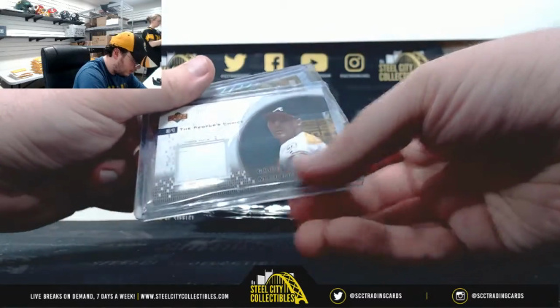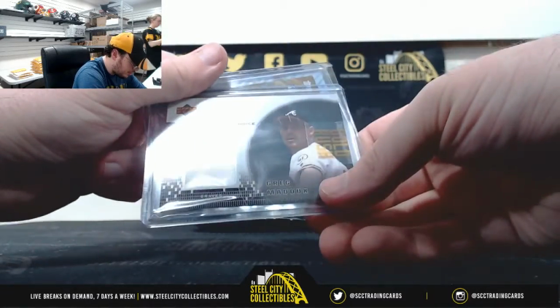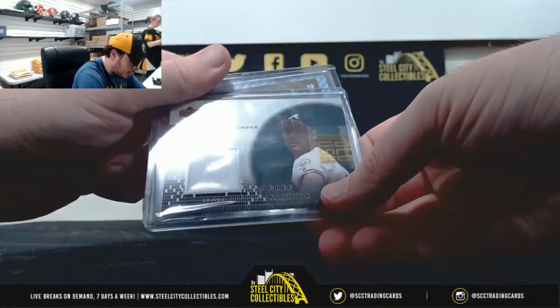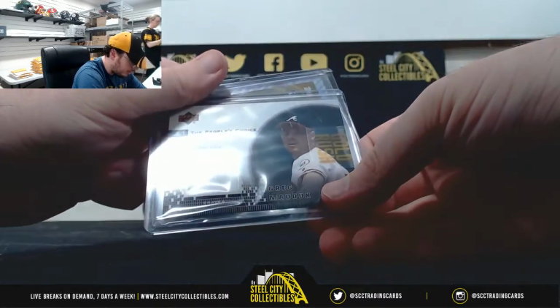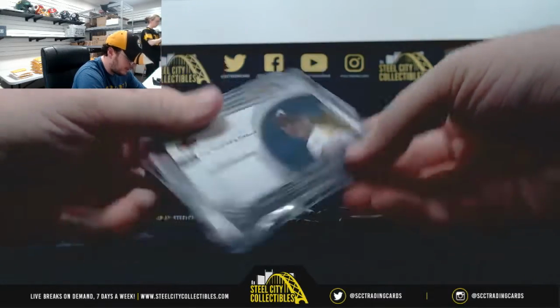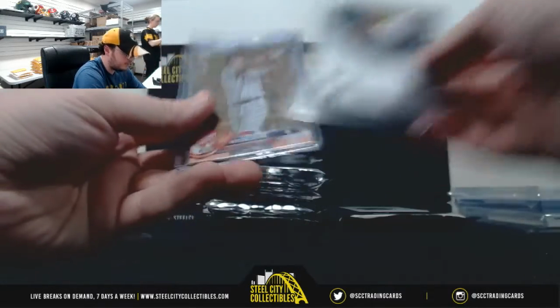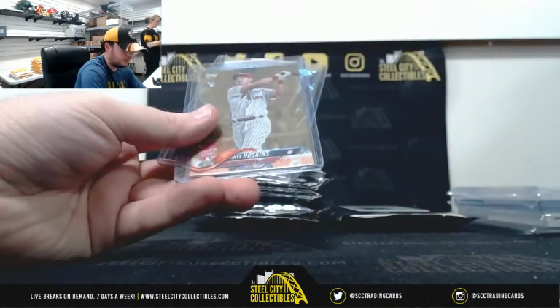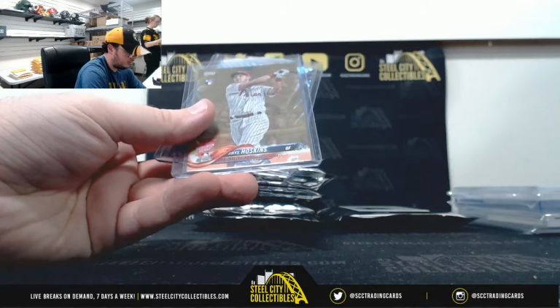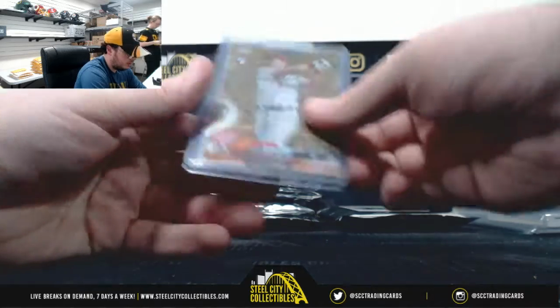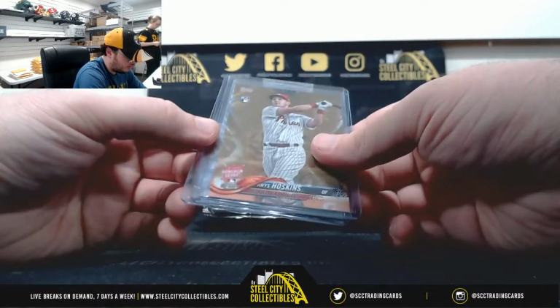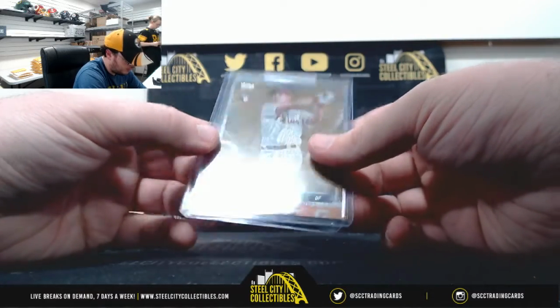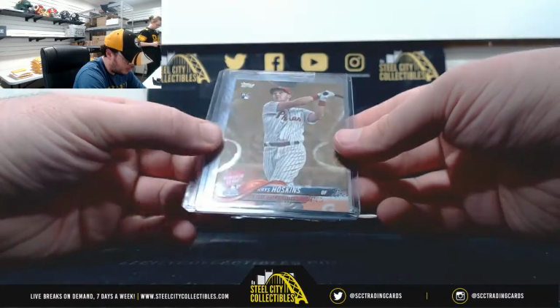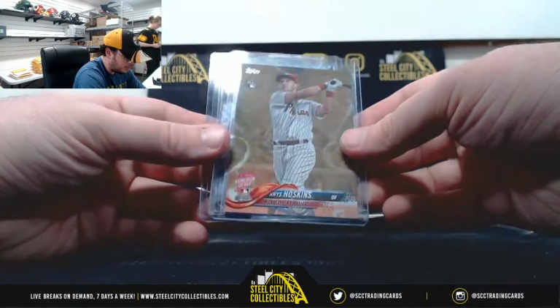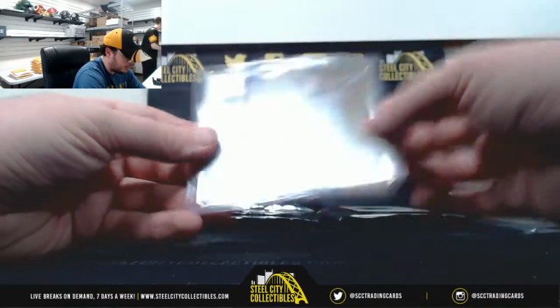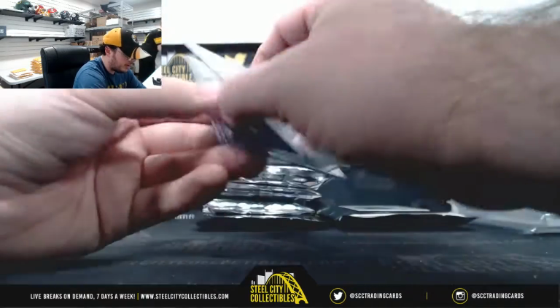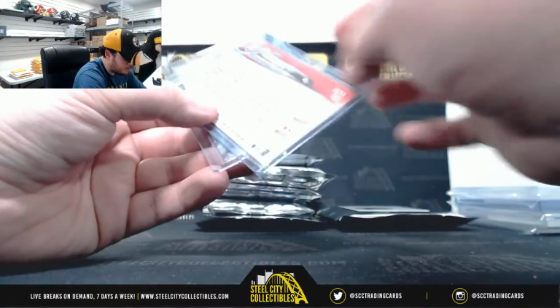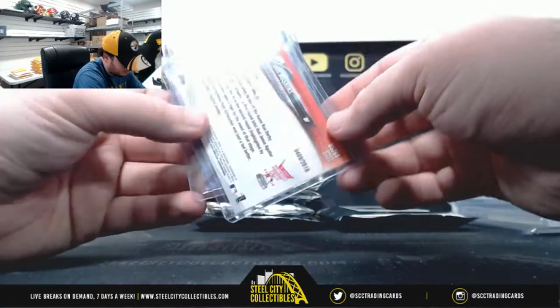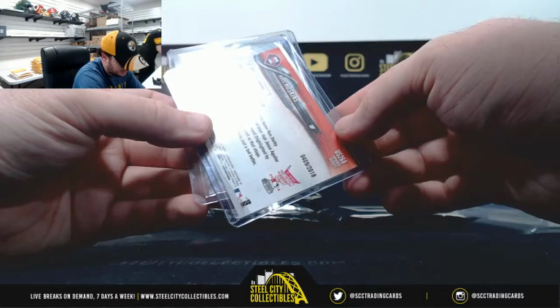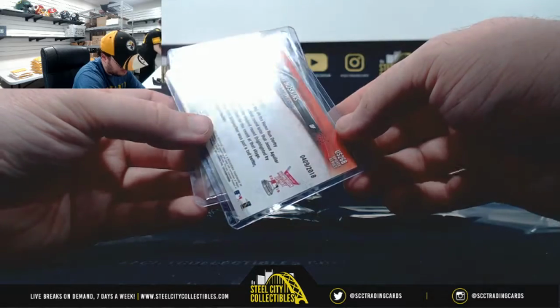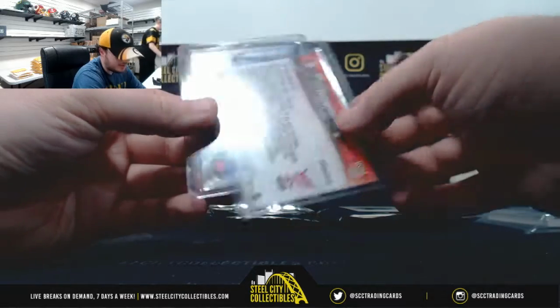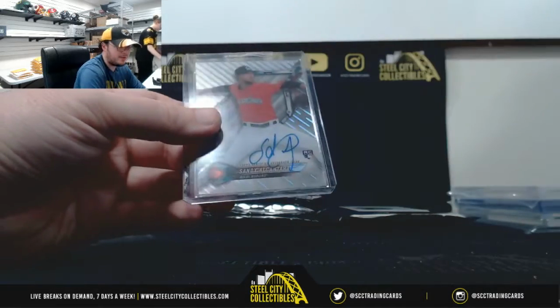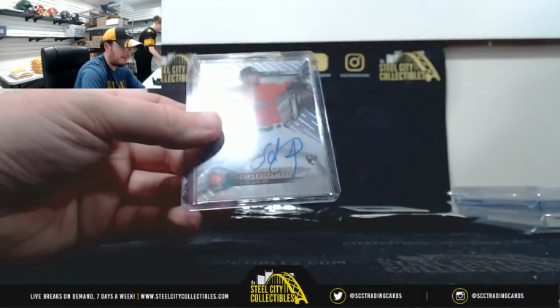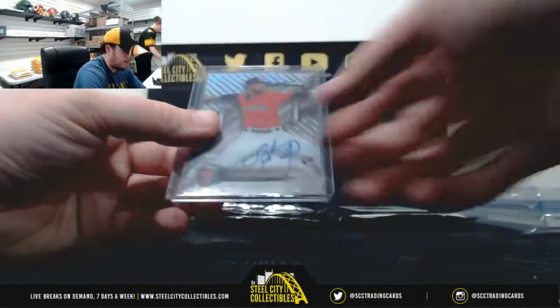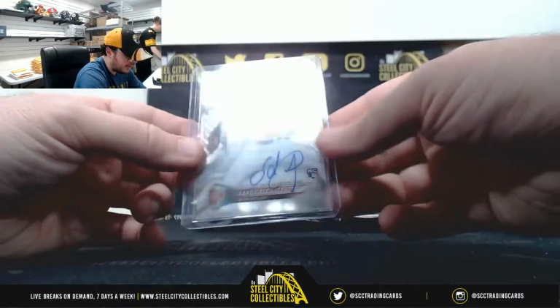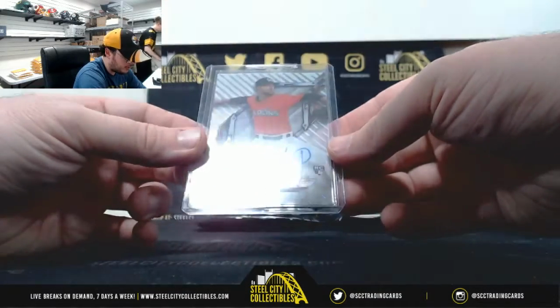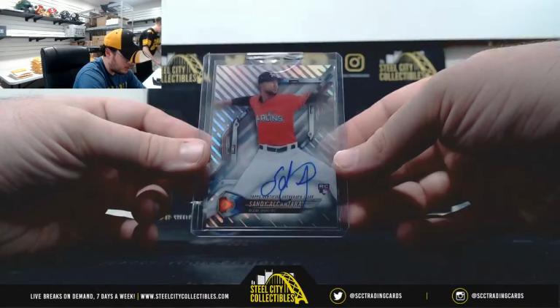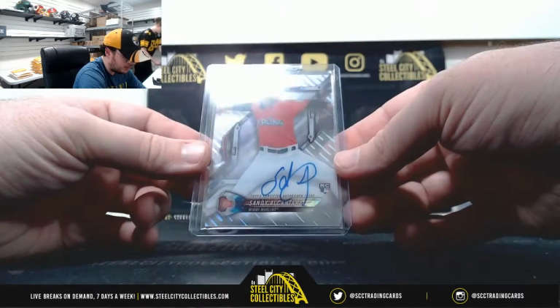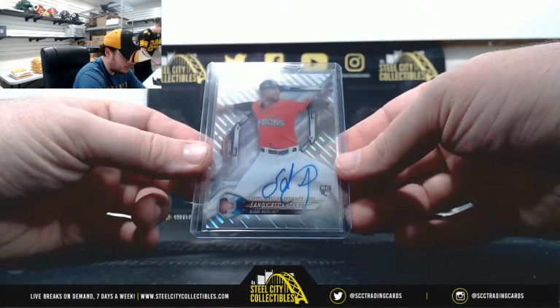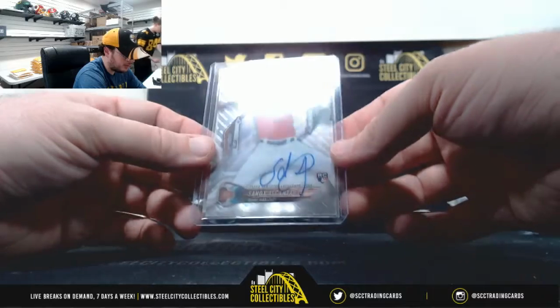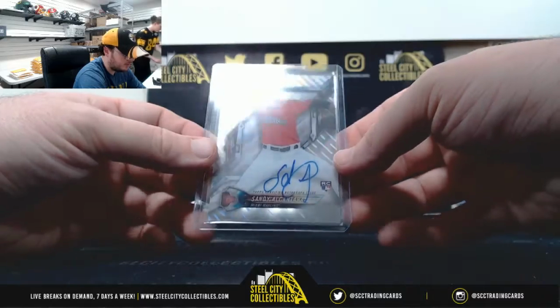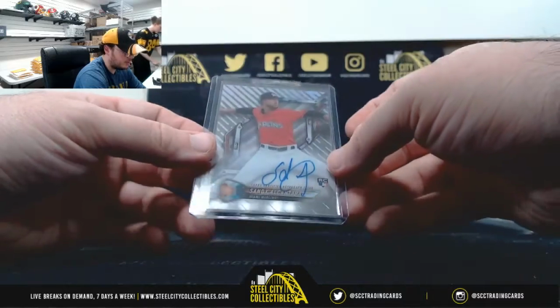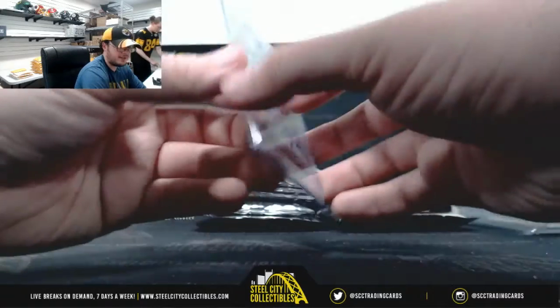People's Choice Jersey, Greg Maddux. Top 10 Run Derby Rookie, Rhys Hoskins, number 2018, from the Update Series. And Sandy Alcantara Rookie Auto for the Marlins, Topps Tech.